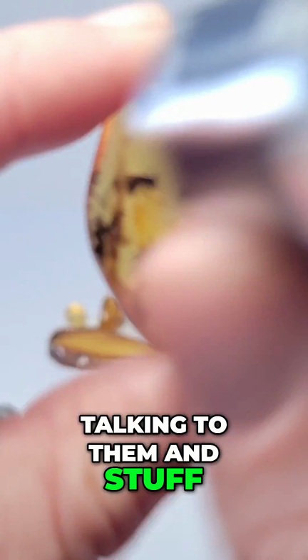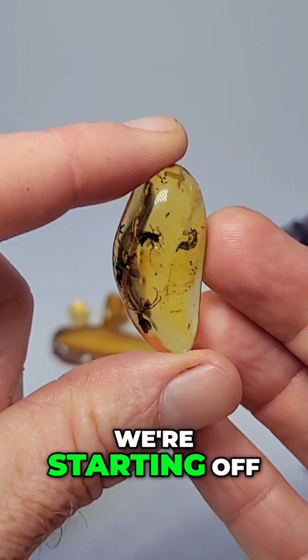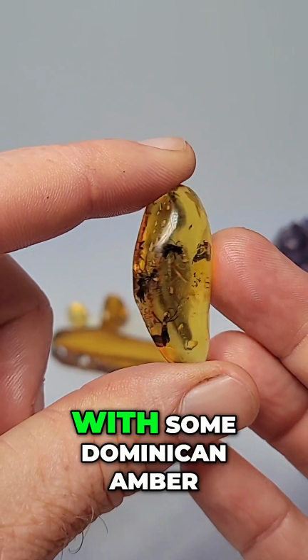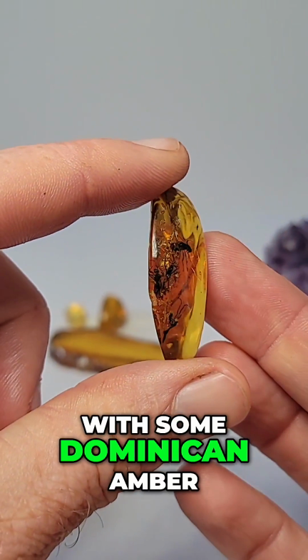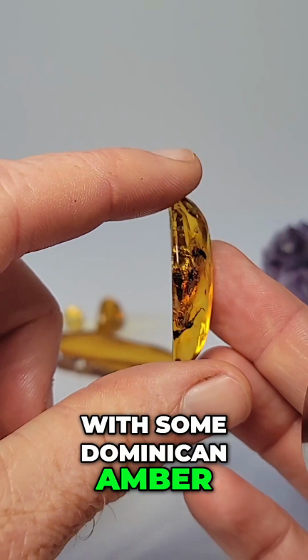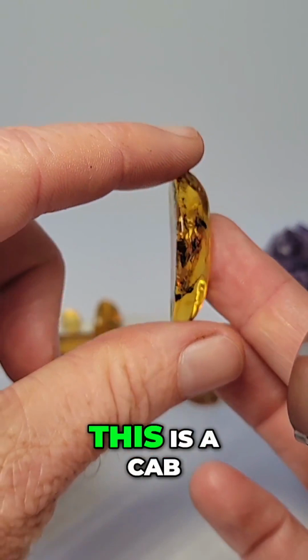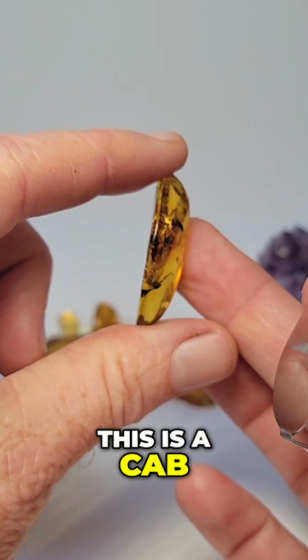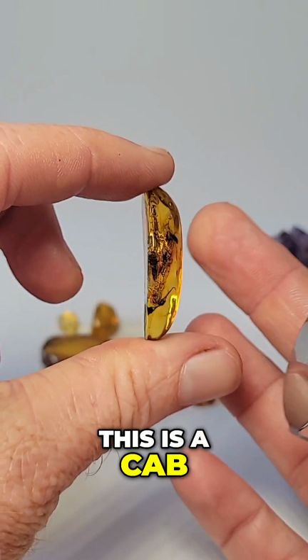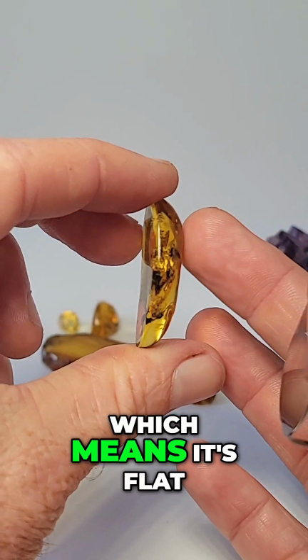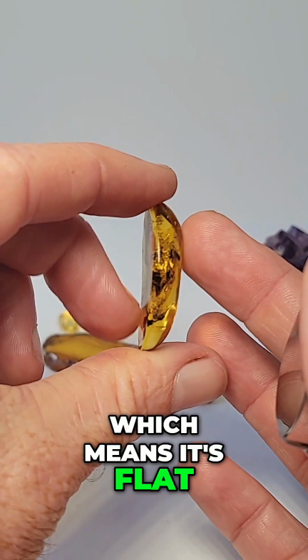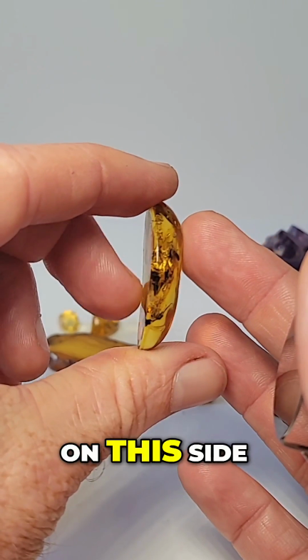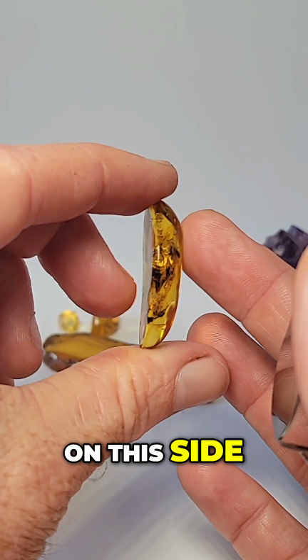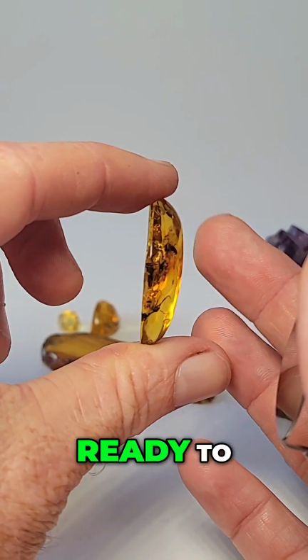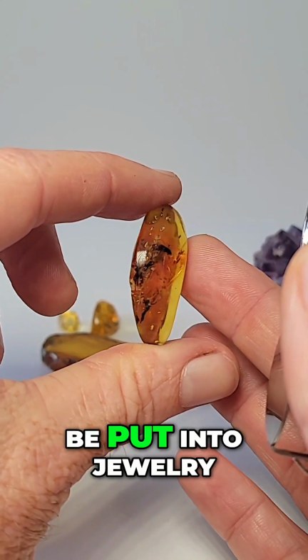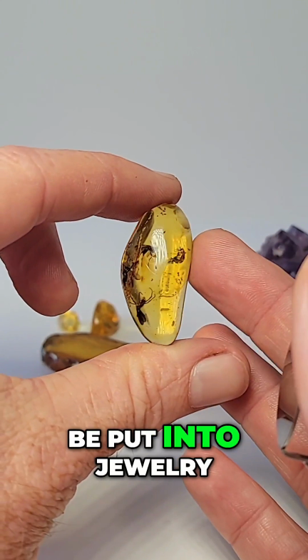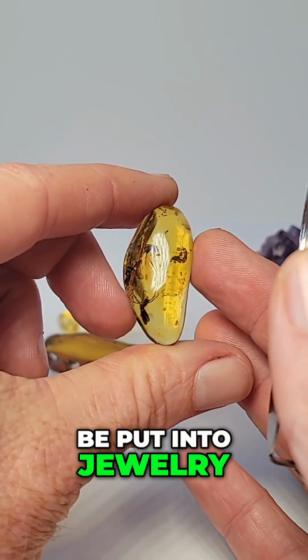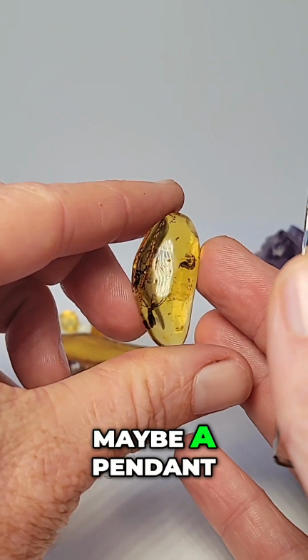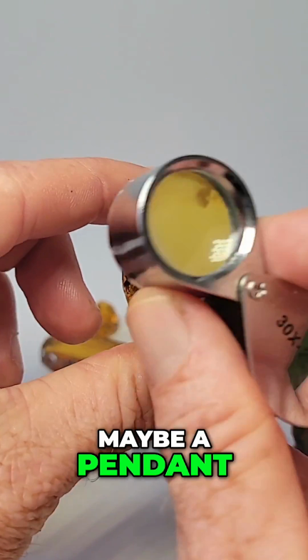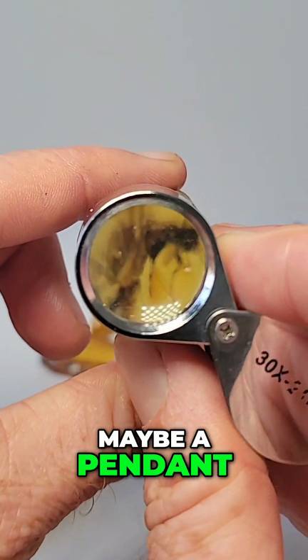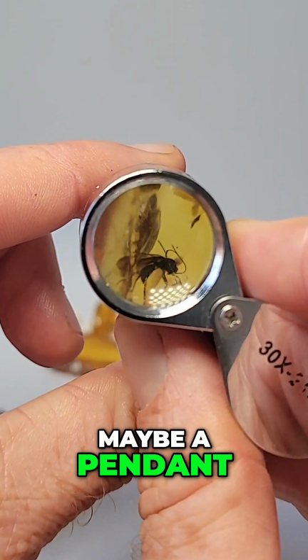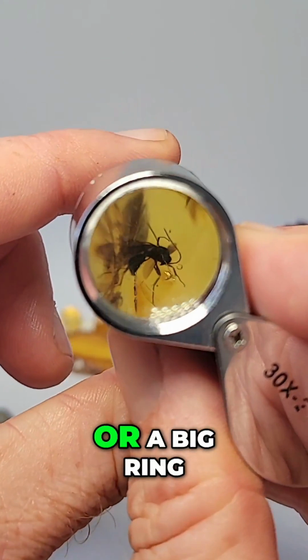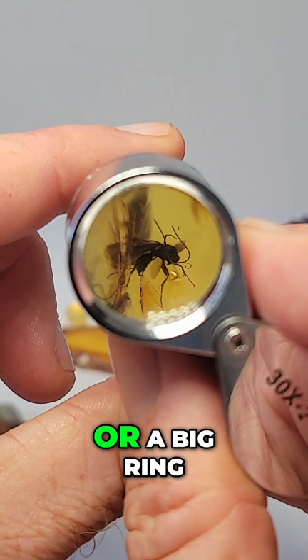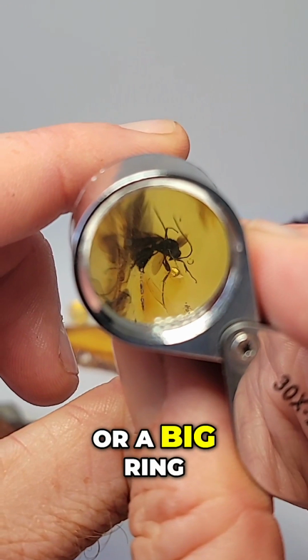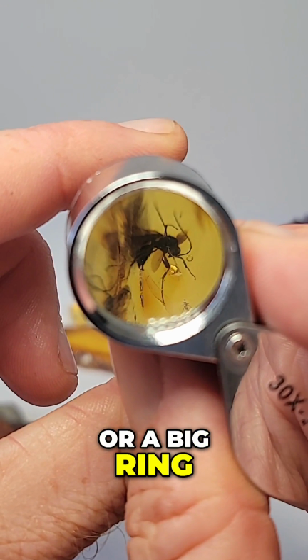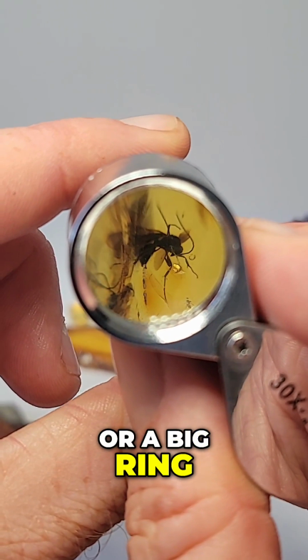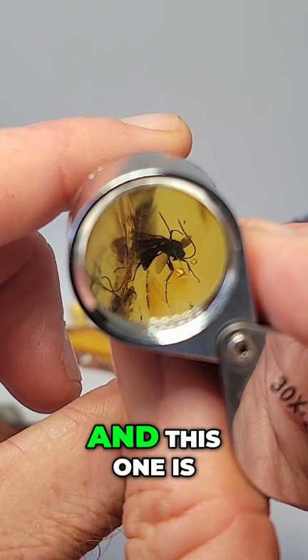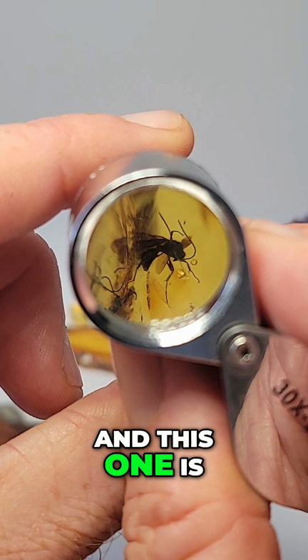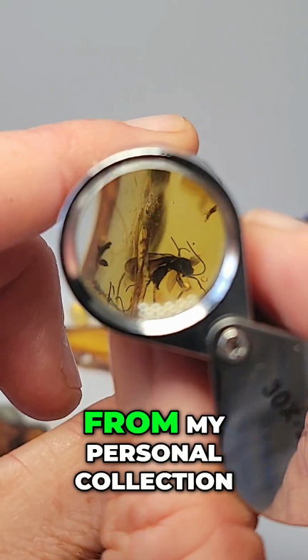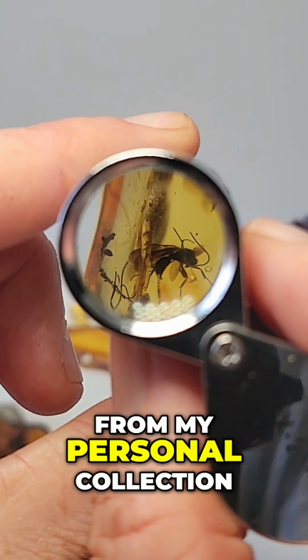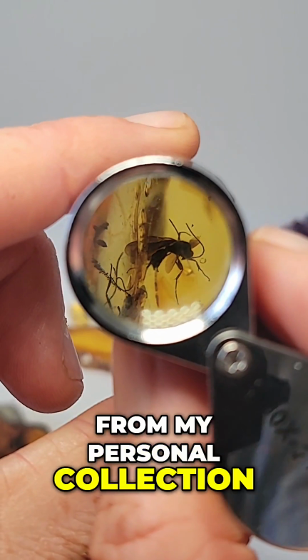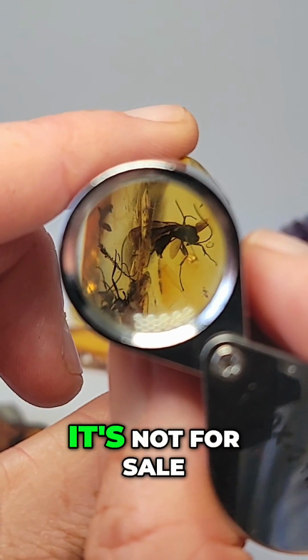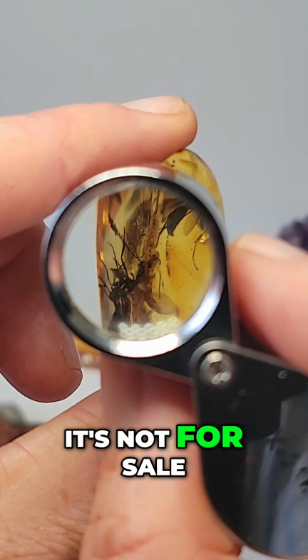We're starting off with some Dominican amber. This is a cab, which means it's flat on this side, ready to be put into jewelry — maybe a pendant or a big ring. This one is from my personal collection. It's not for sale.